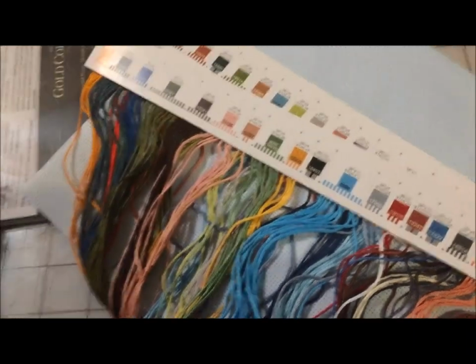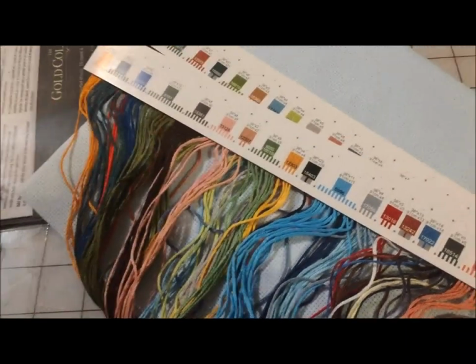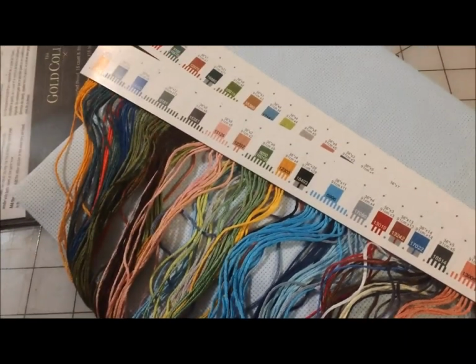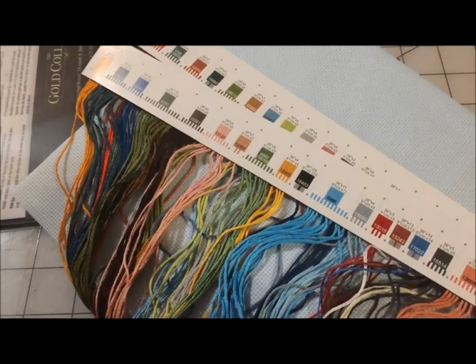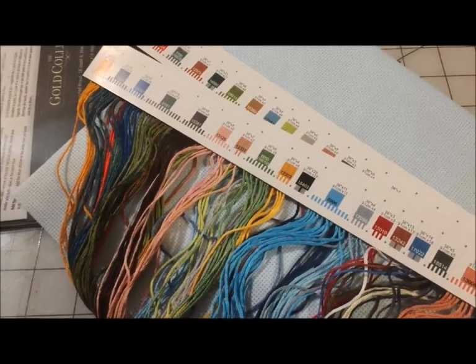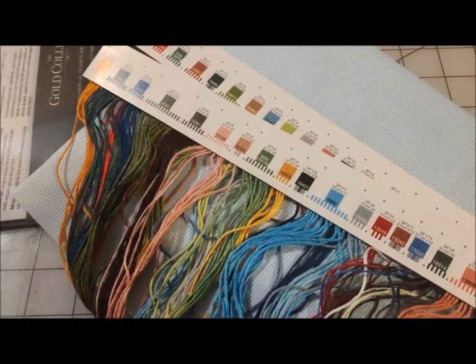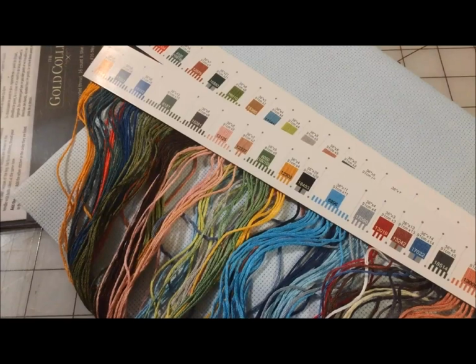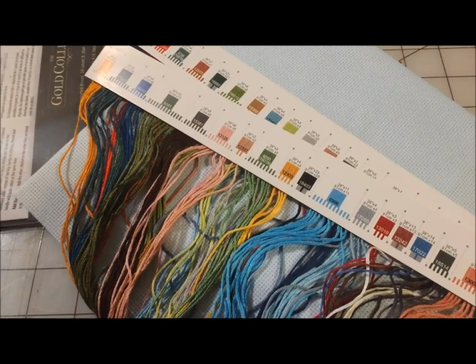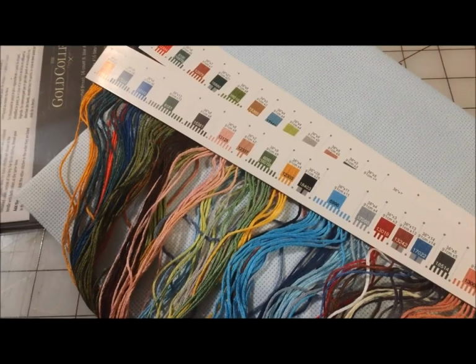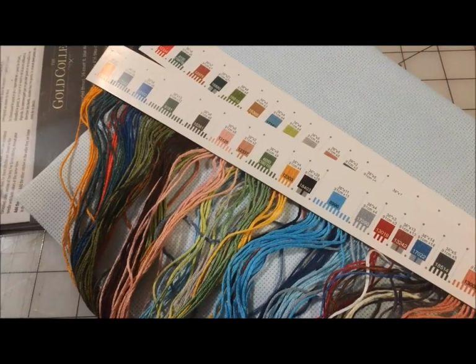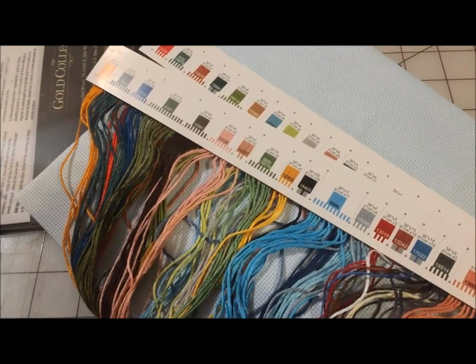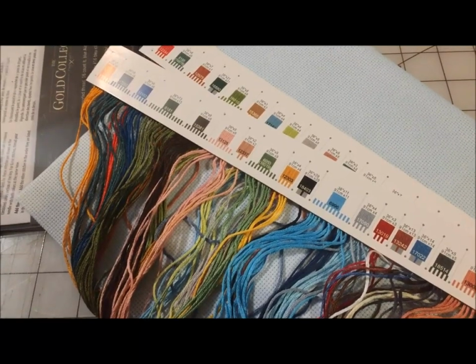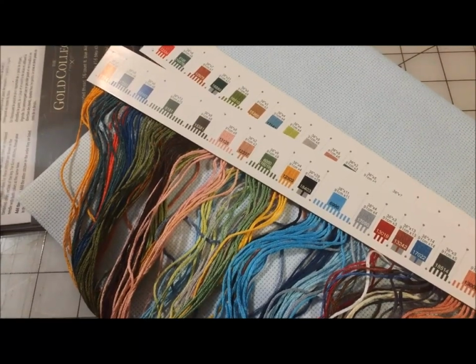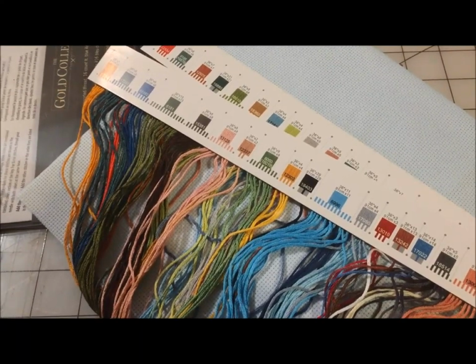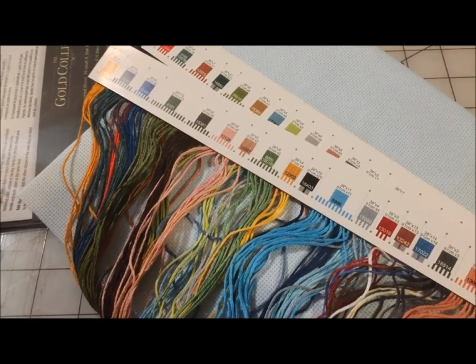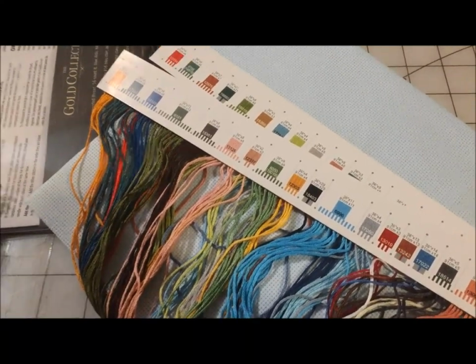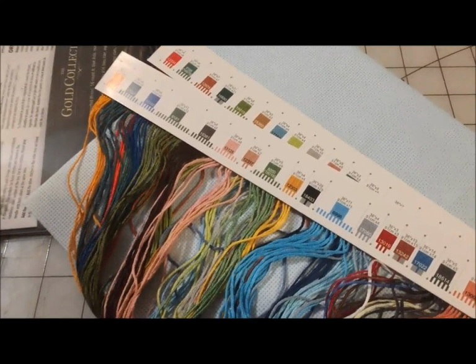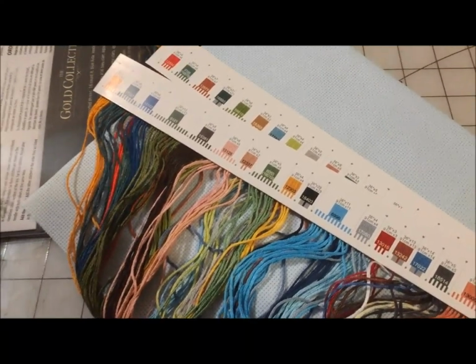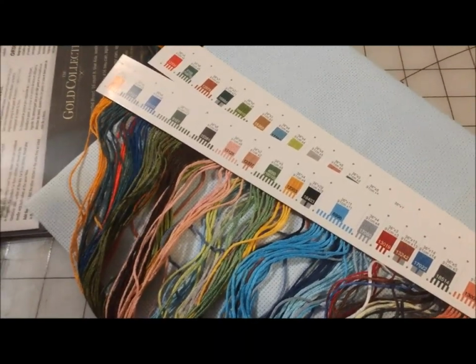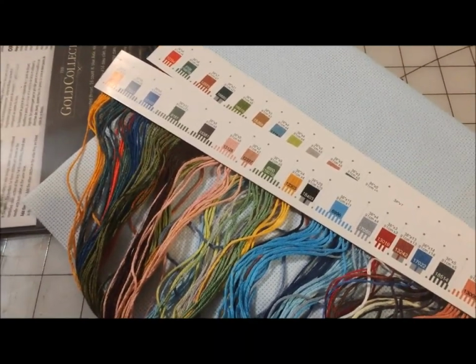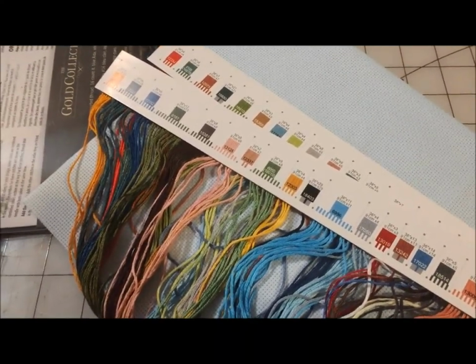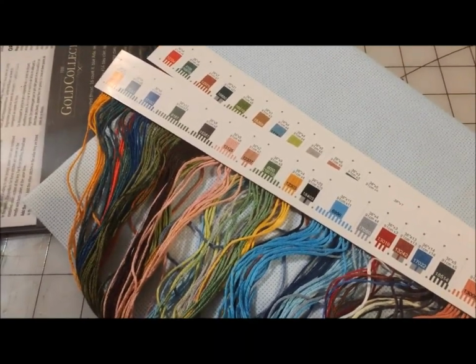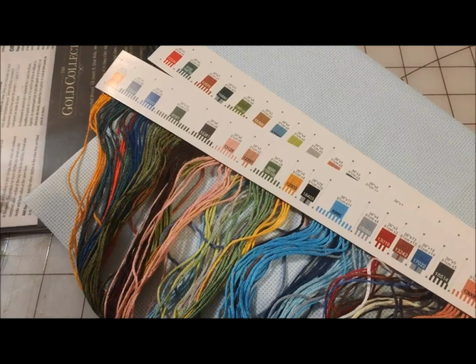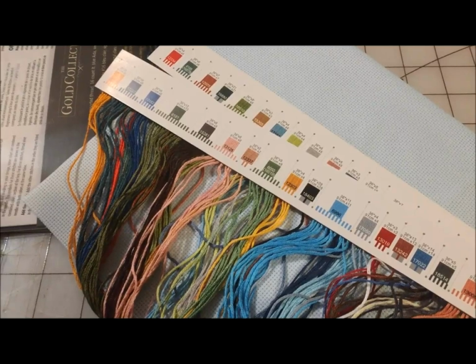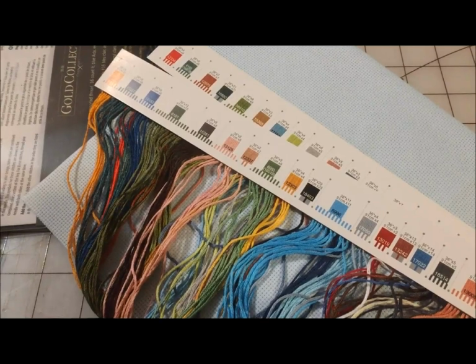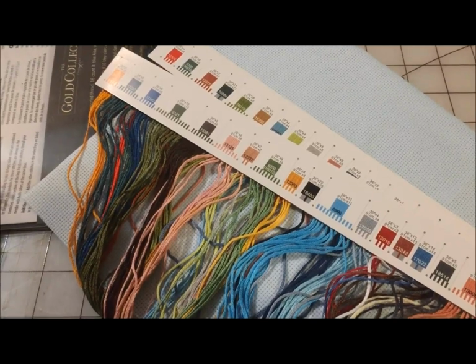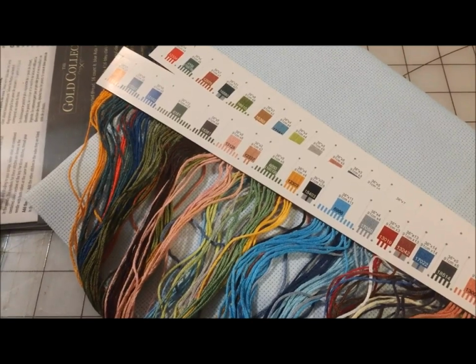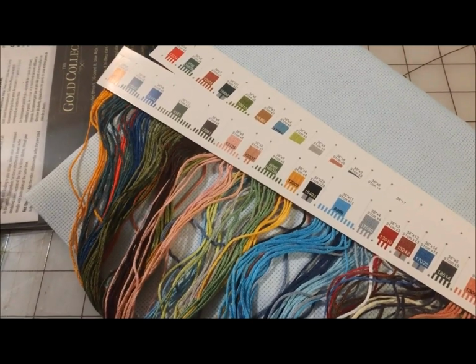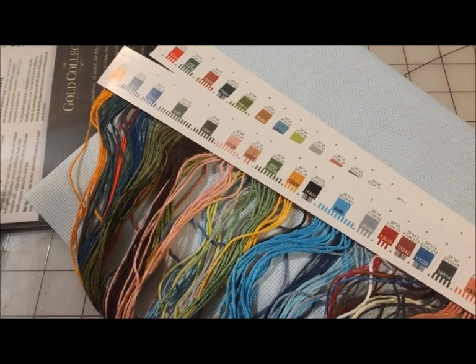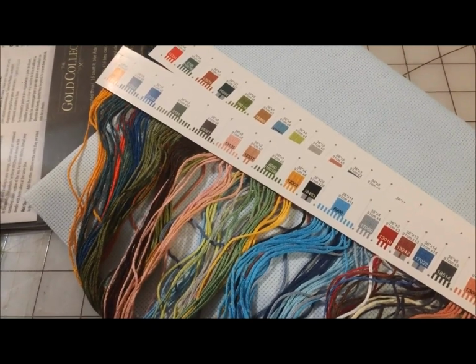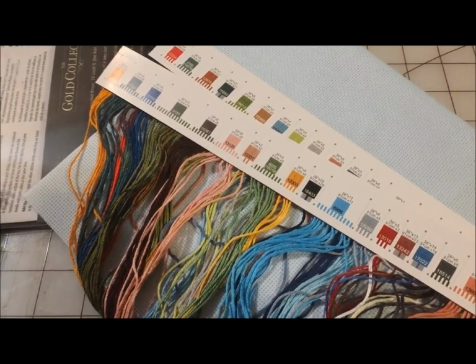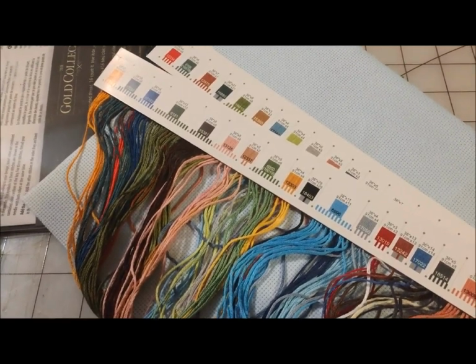I like the way Dimensions has been packaging their floss lately. What do you think? Thanks for watching — I'm Michelle, this is my Romantic Tangle, and I'll be back with more videos soon.